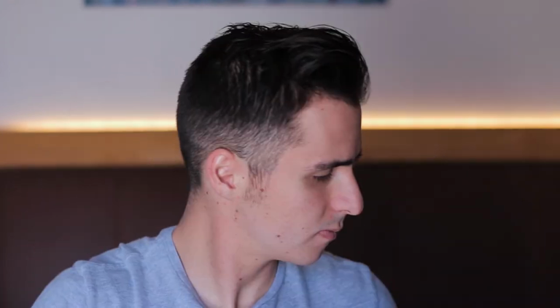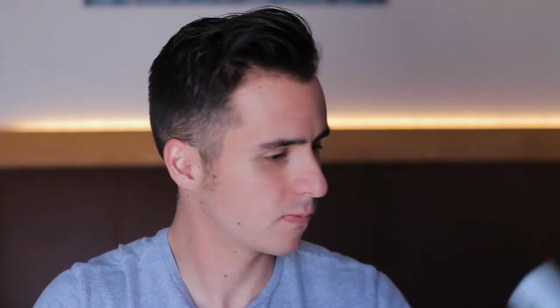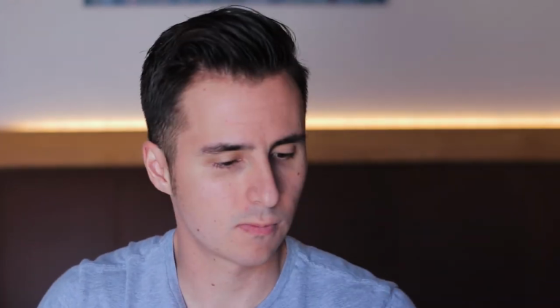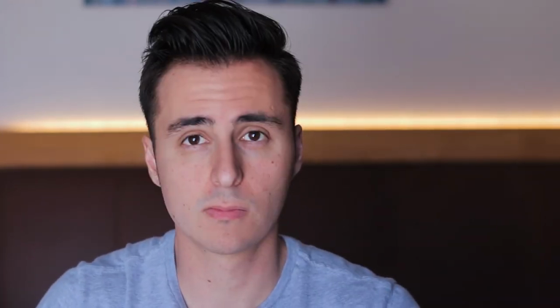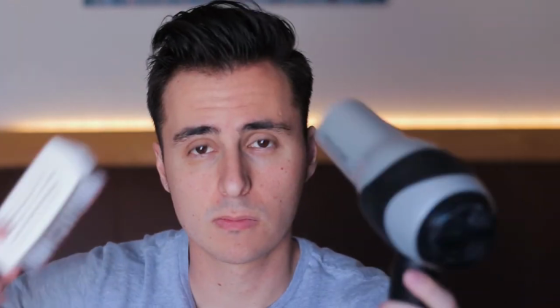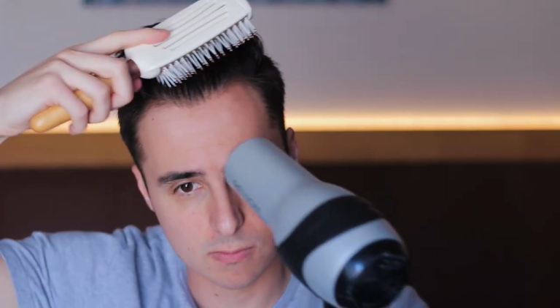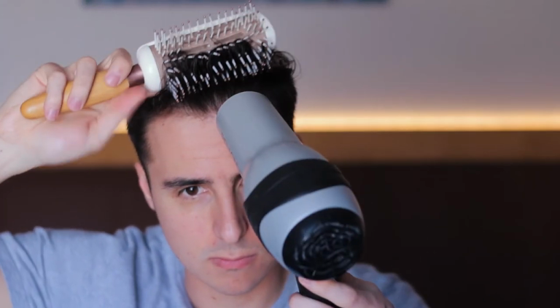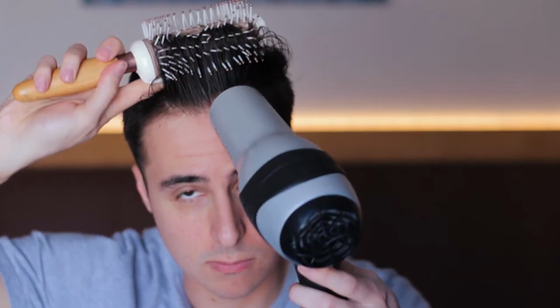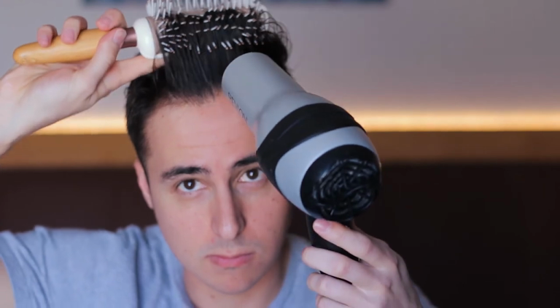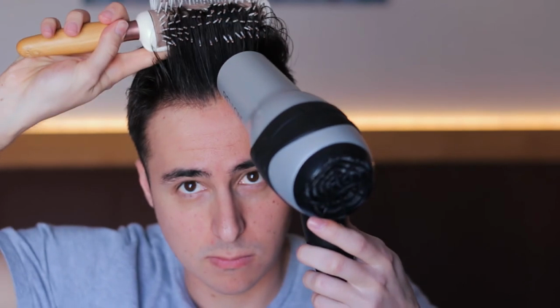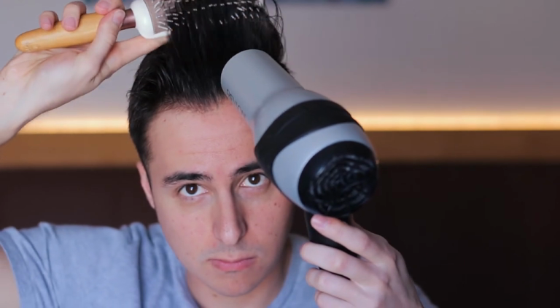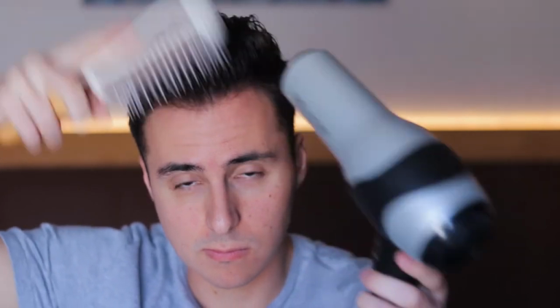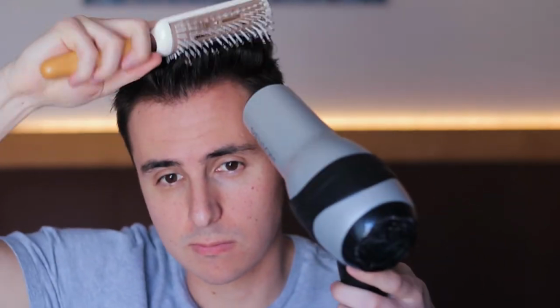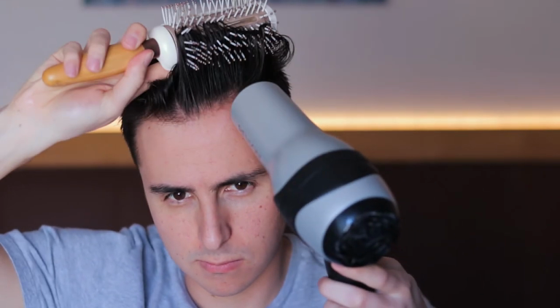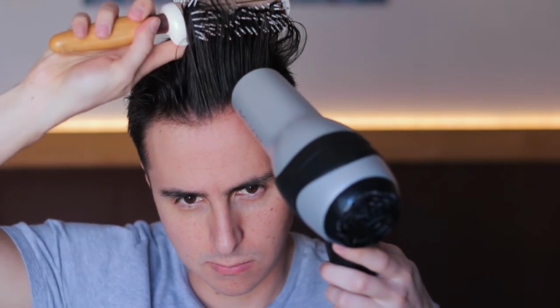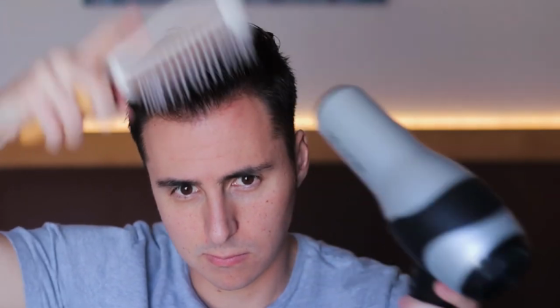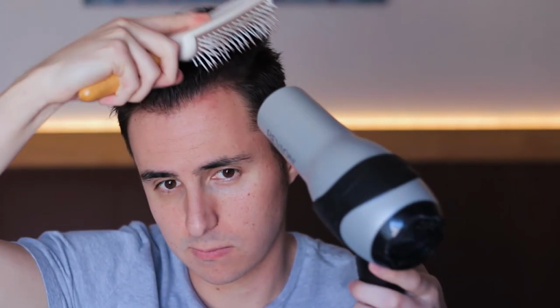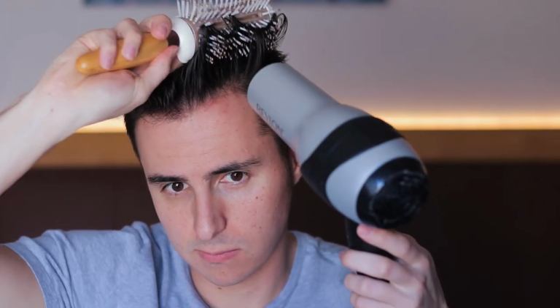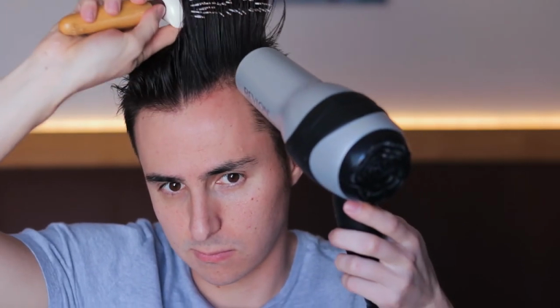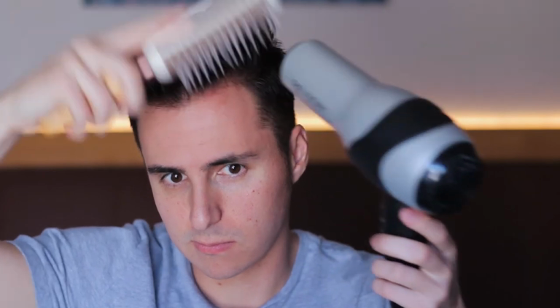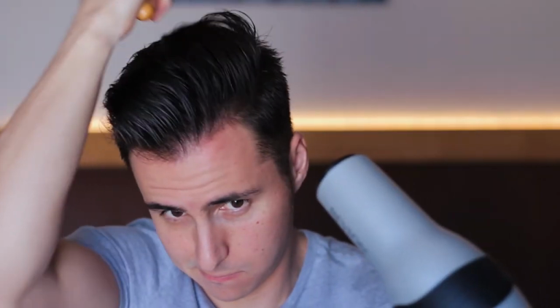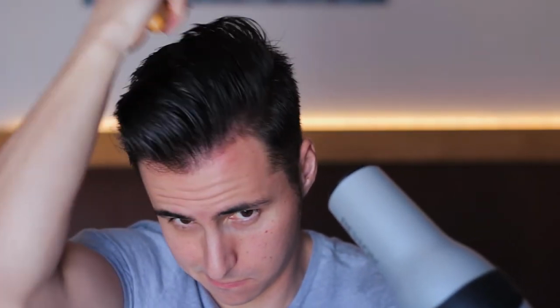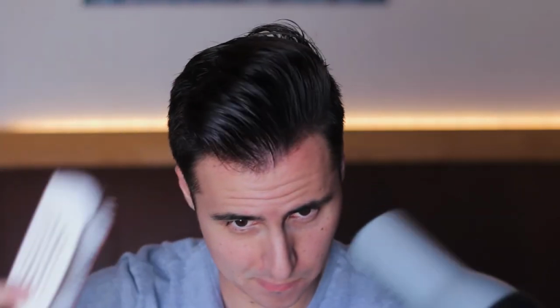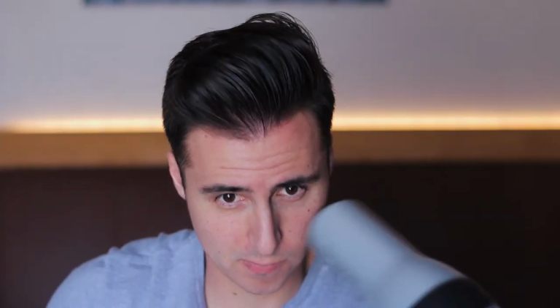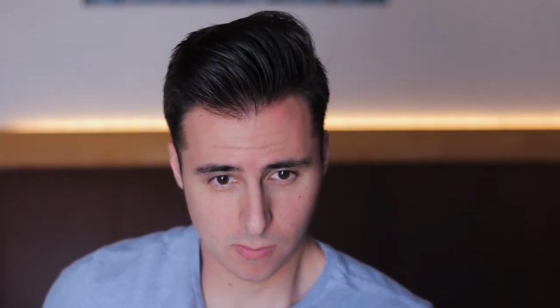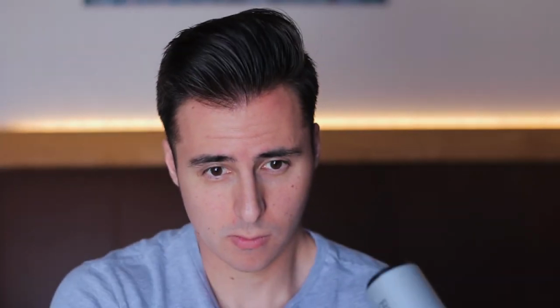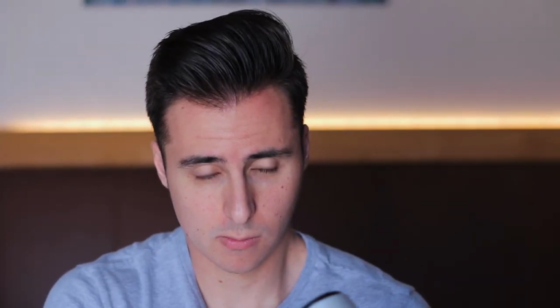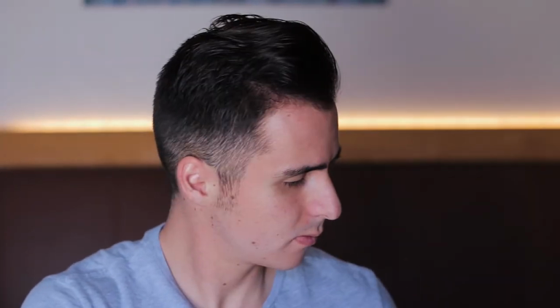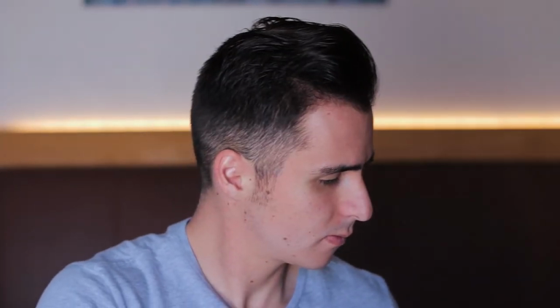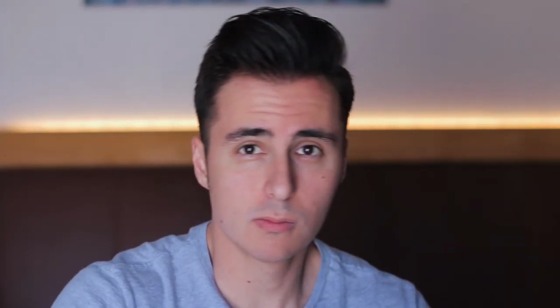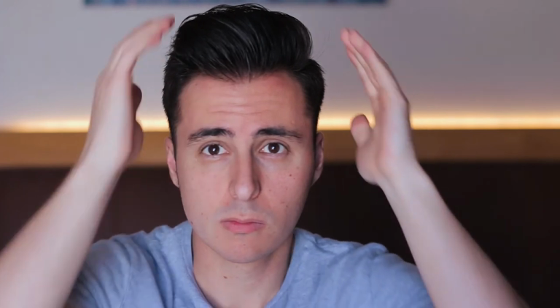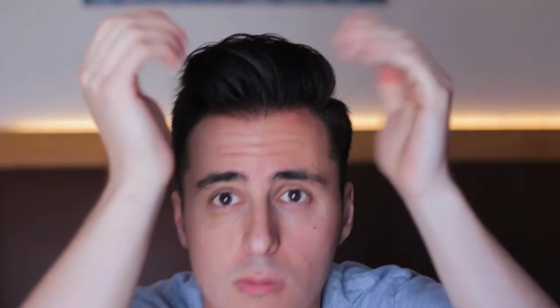Once the product is evenly applied, I reintroduce the hairbrush and blow dryer, pulling into and lifting the hair as I blow dry — again on warm, not hot. Once I have the shape exactly how I want it, I use my hands to fine-tune the style any way I see fit.